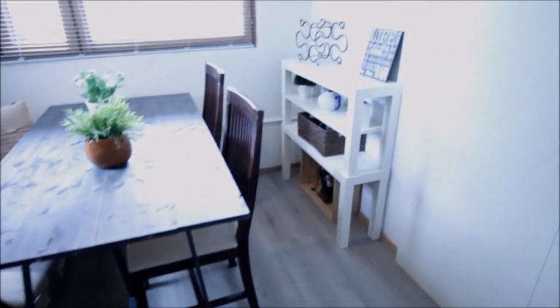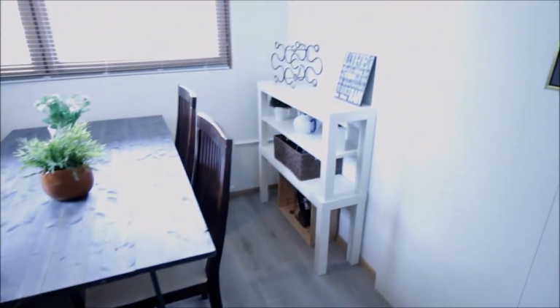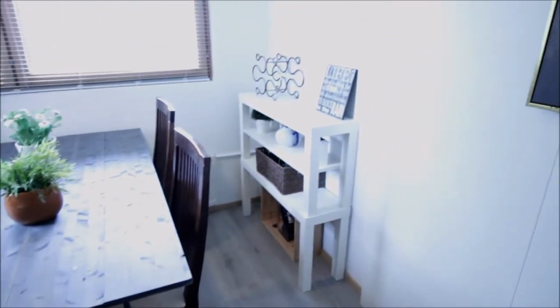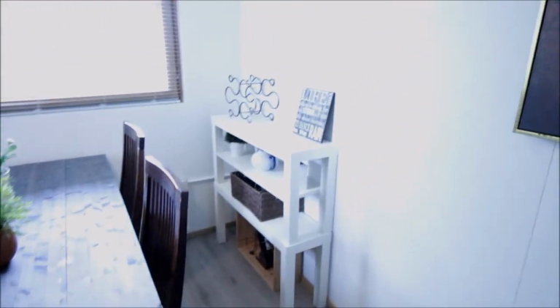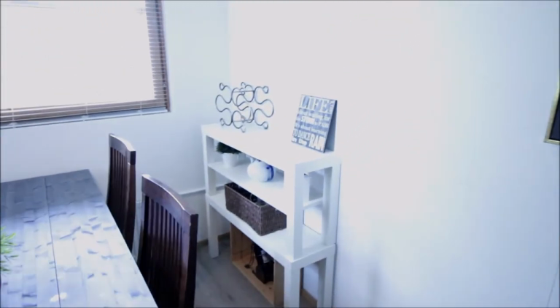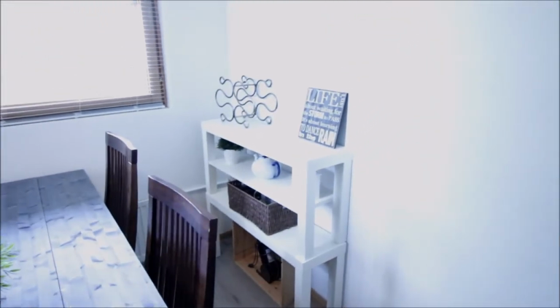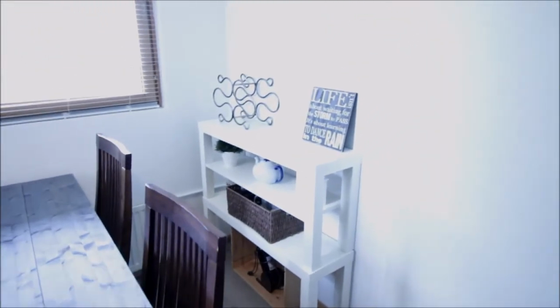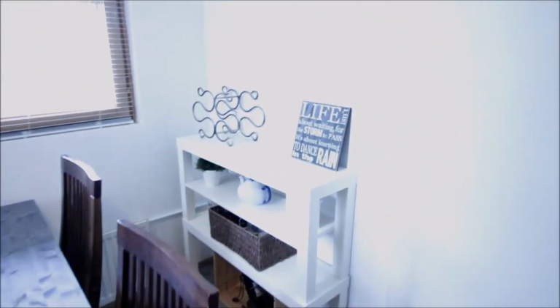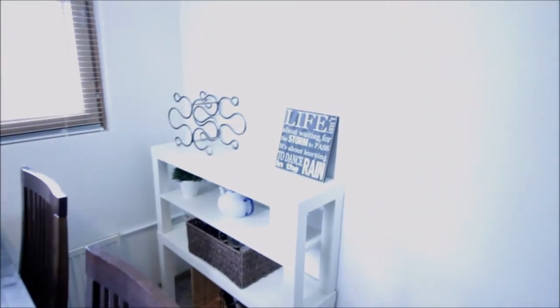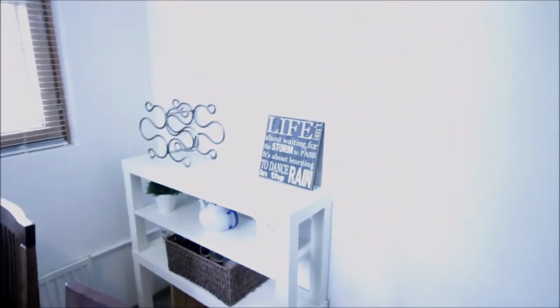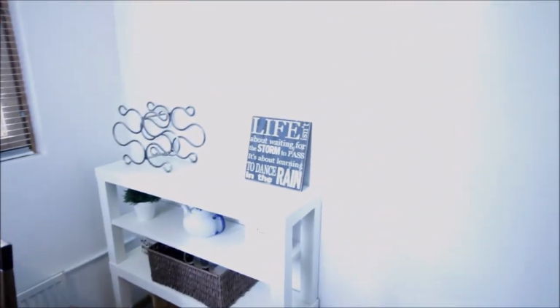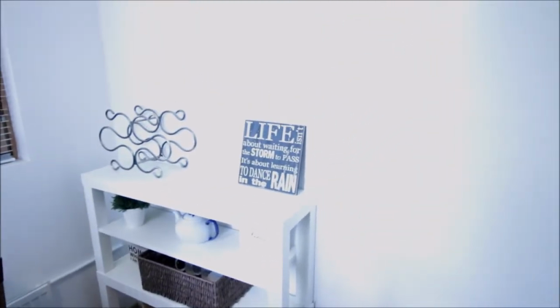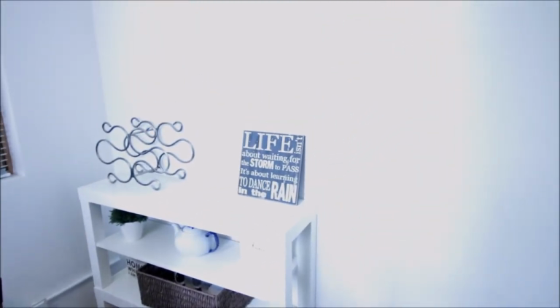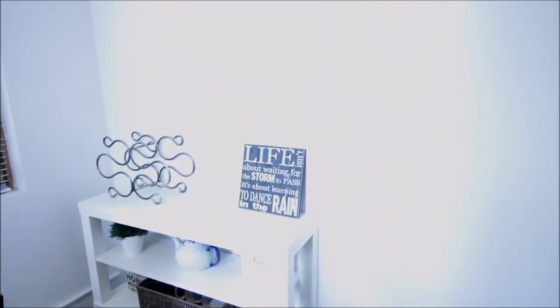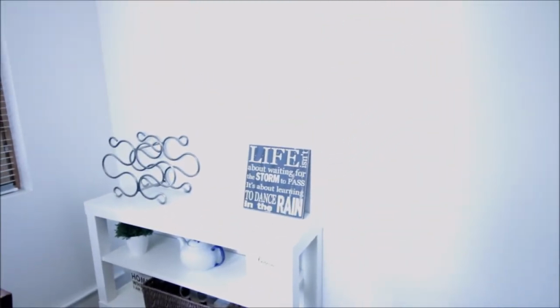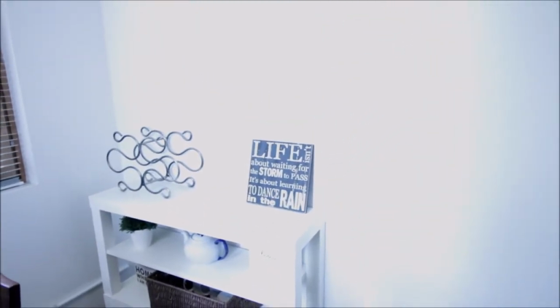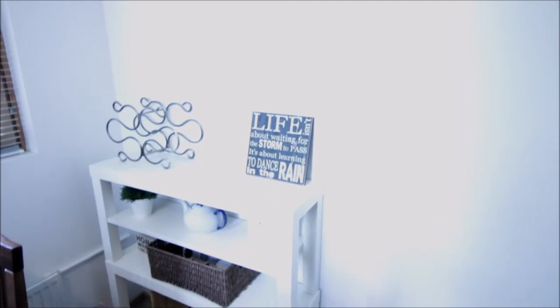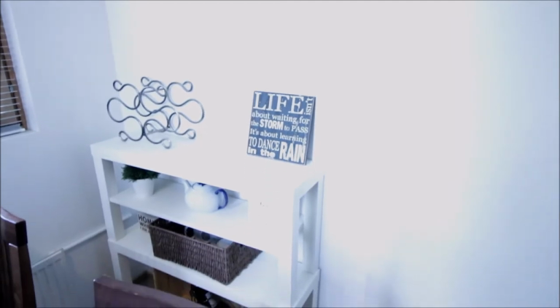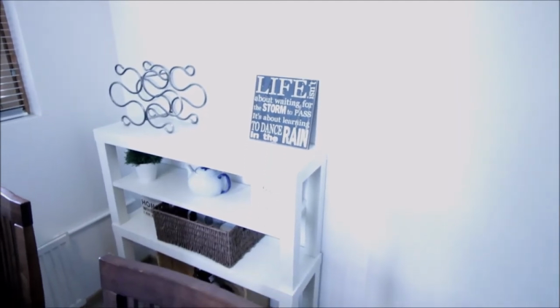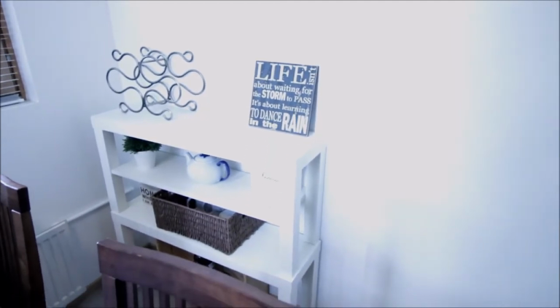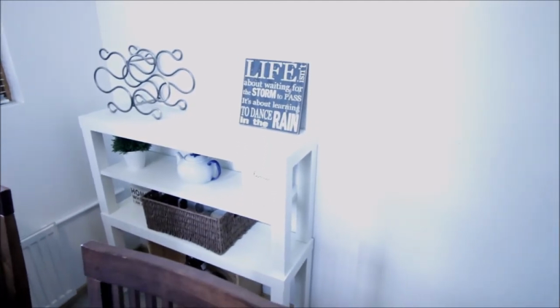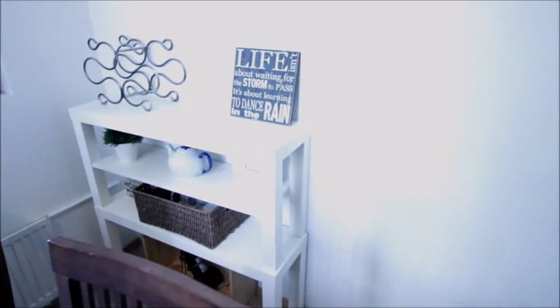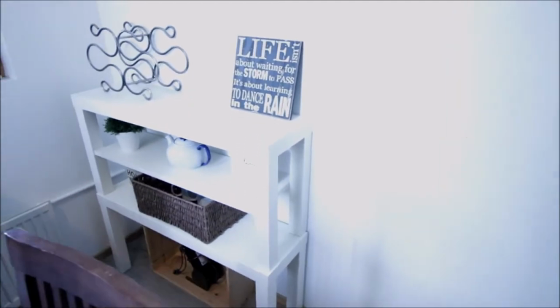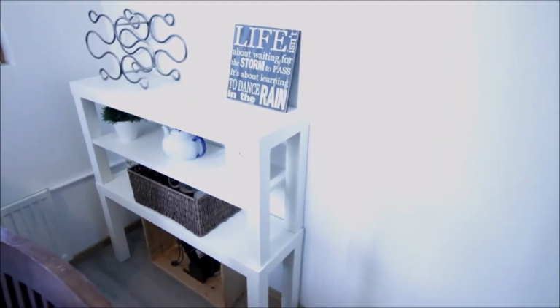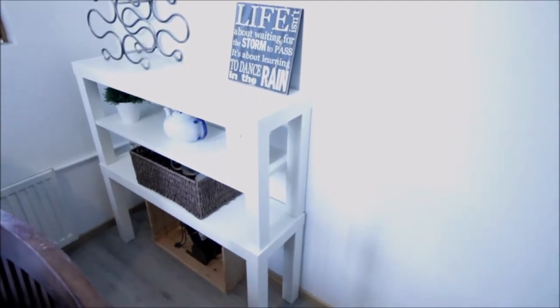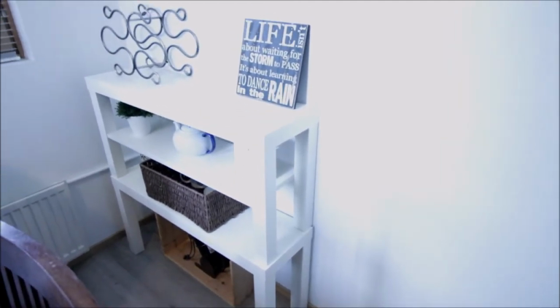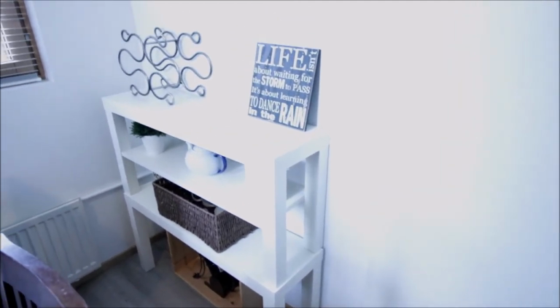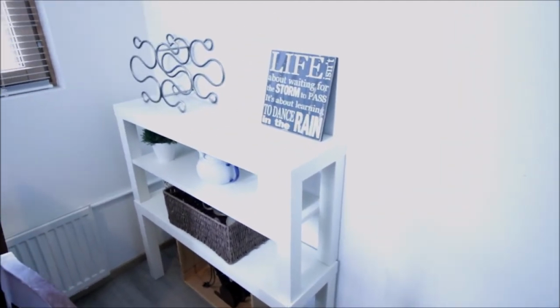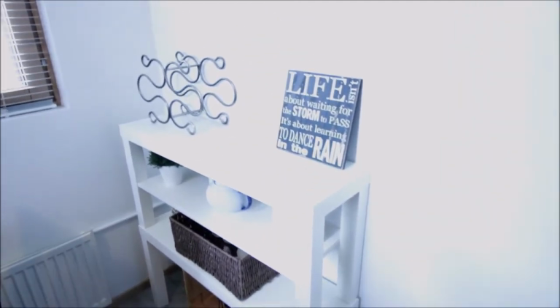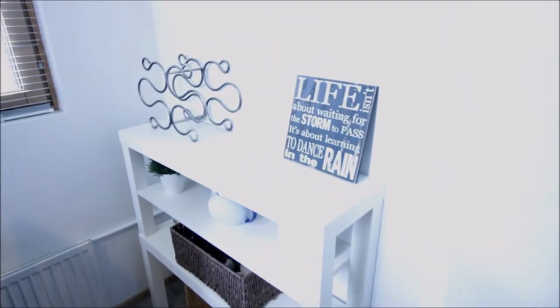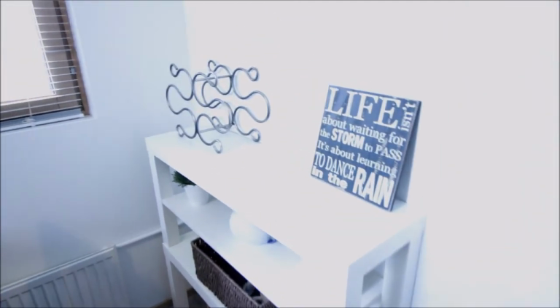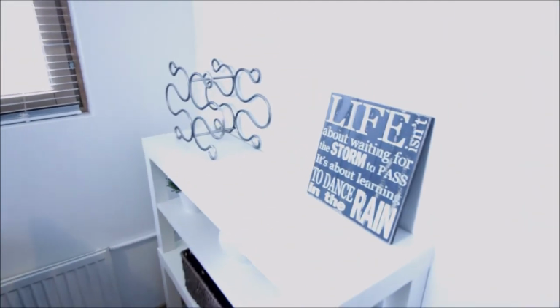Let me know what you think about this table. Everything I have in this area is either thrifted or really, really budget-friendly.